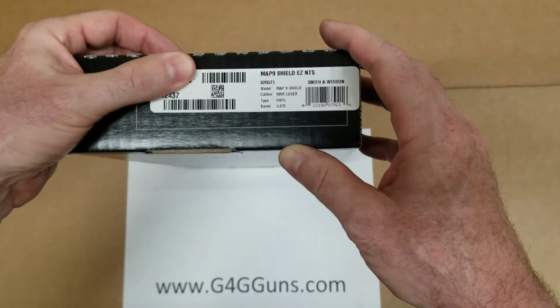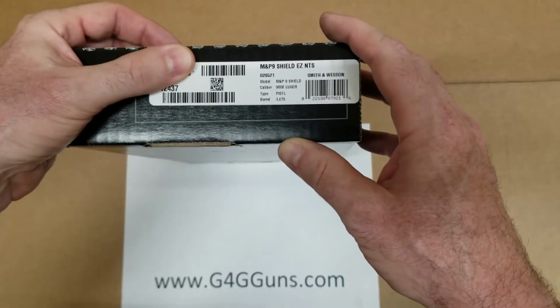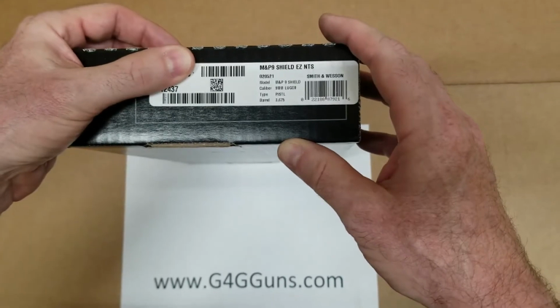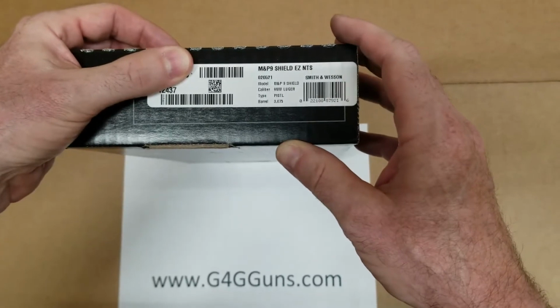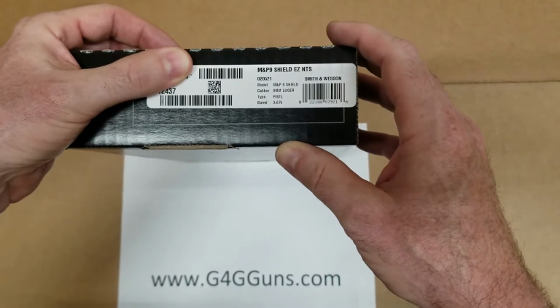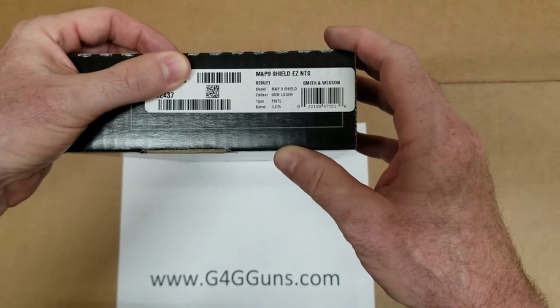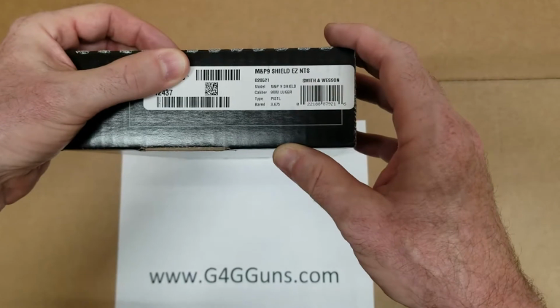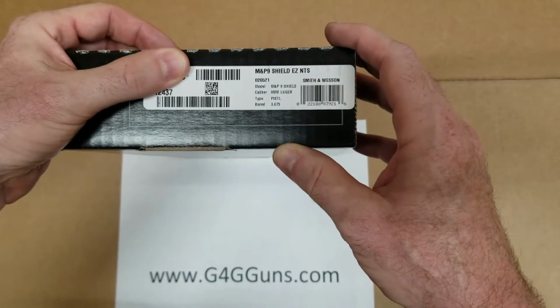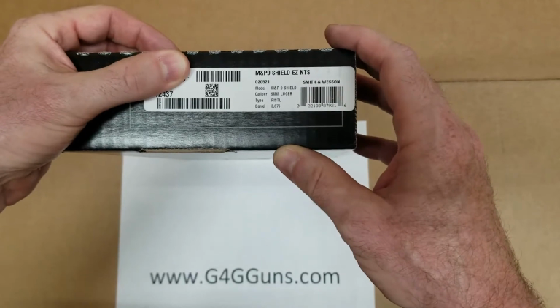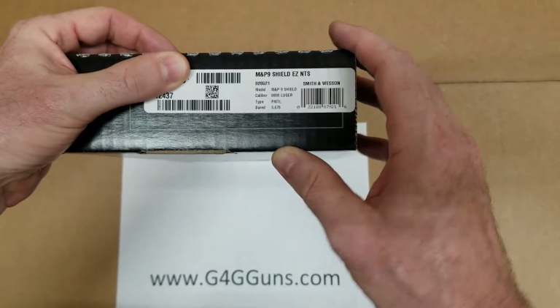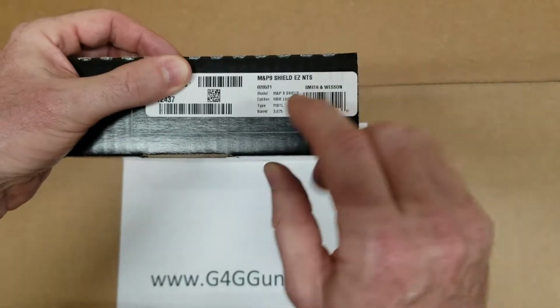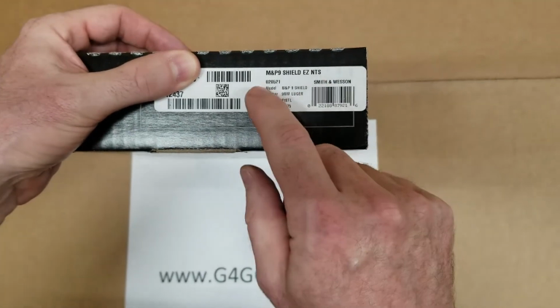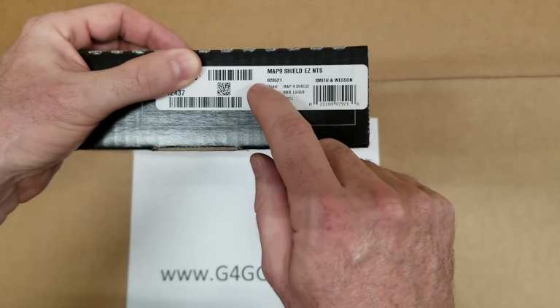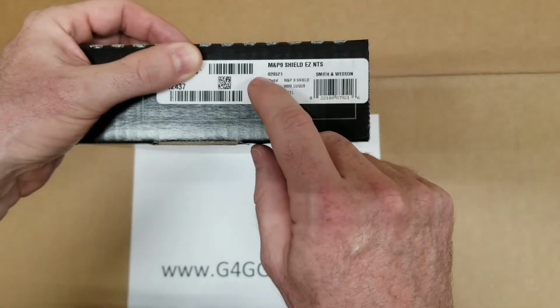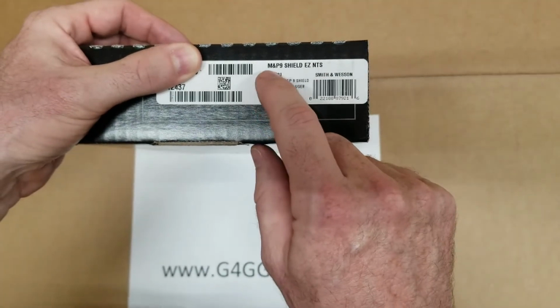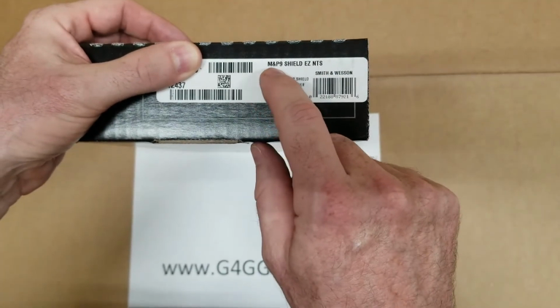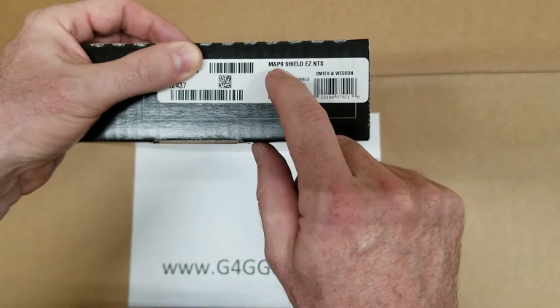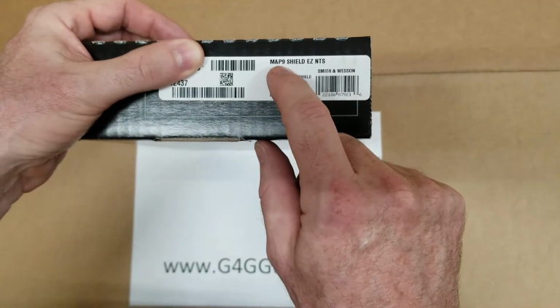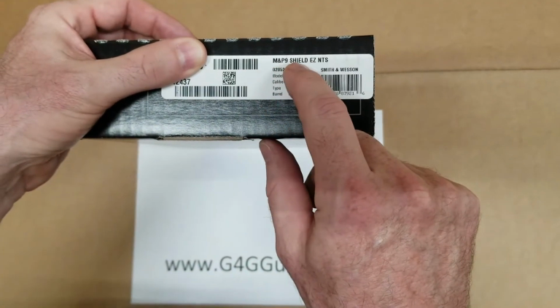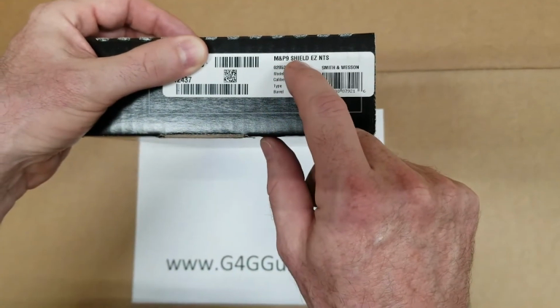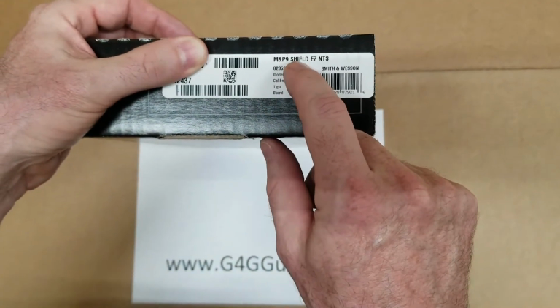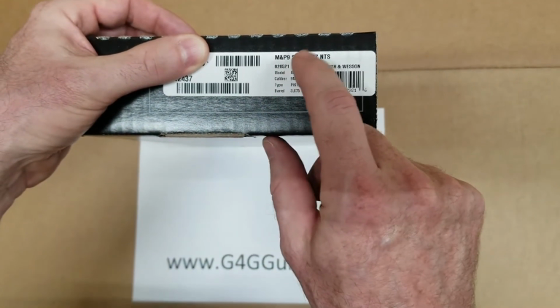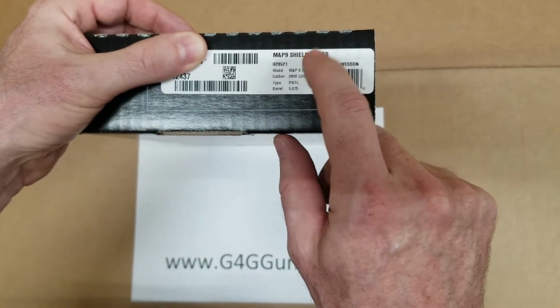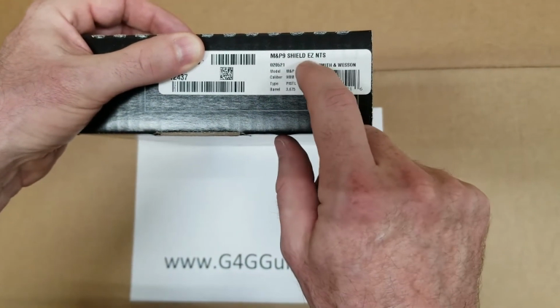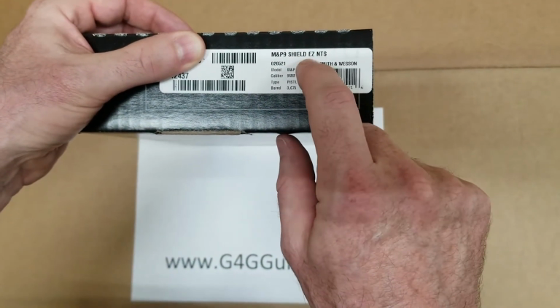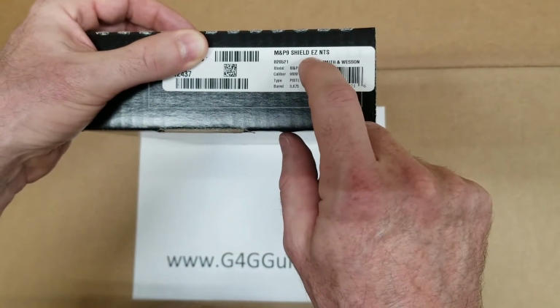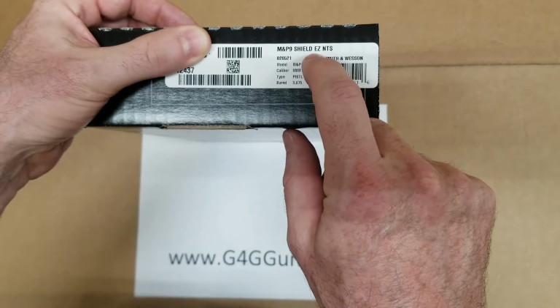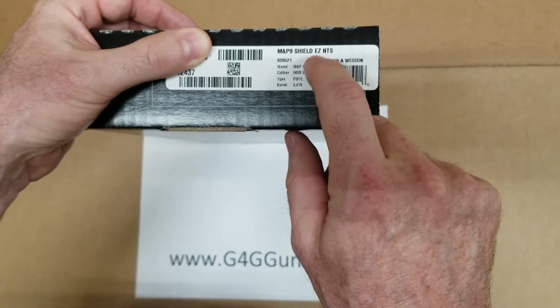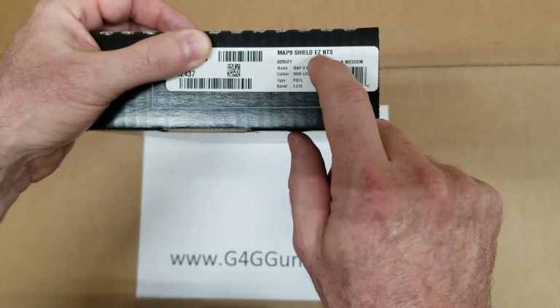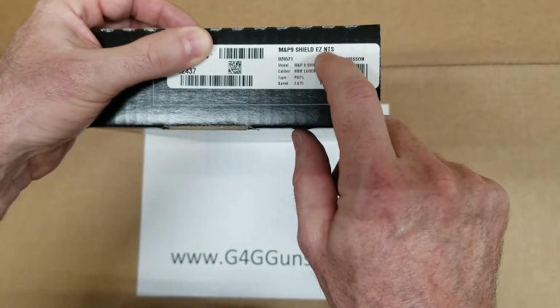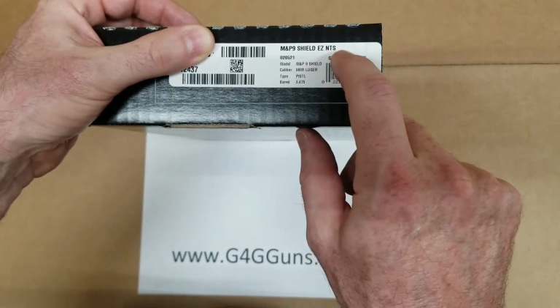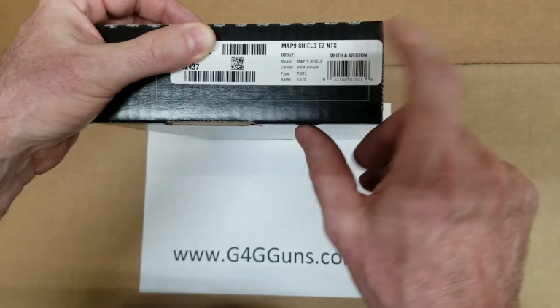Received this today at G4G Guns — this is the Smith & Wesson M&P9 Shield Easy Slide with no thumb safety.